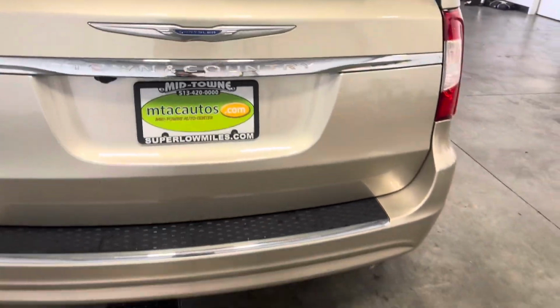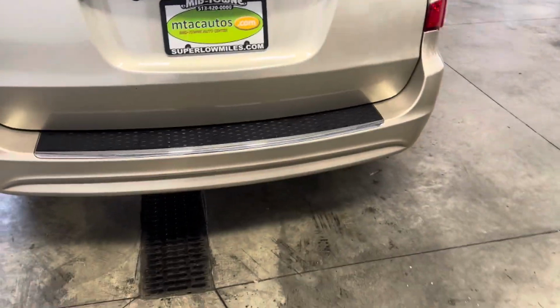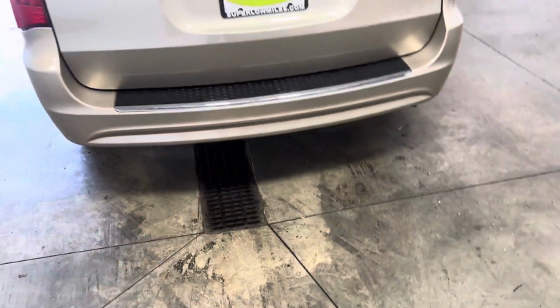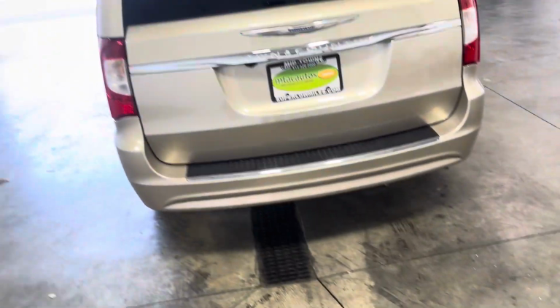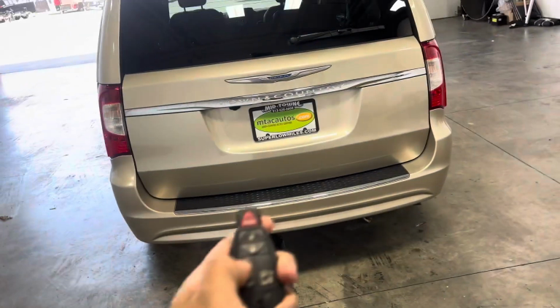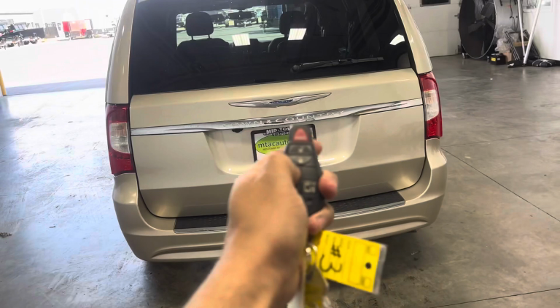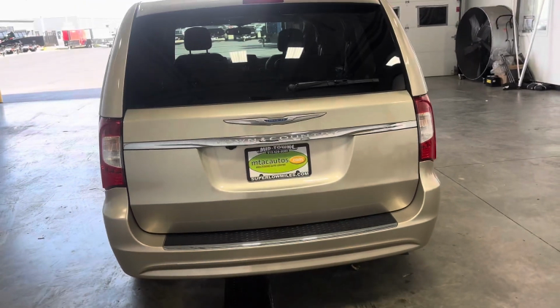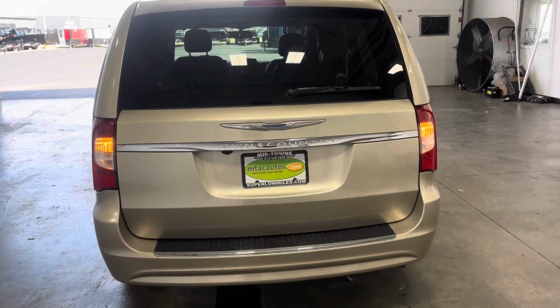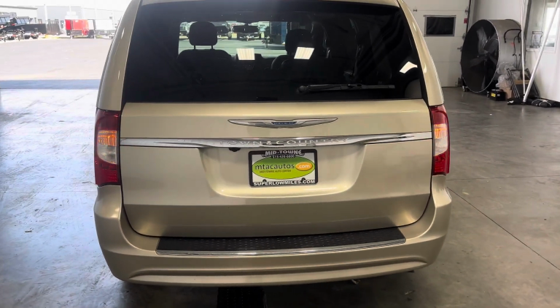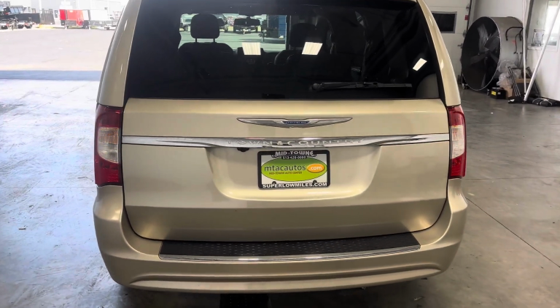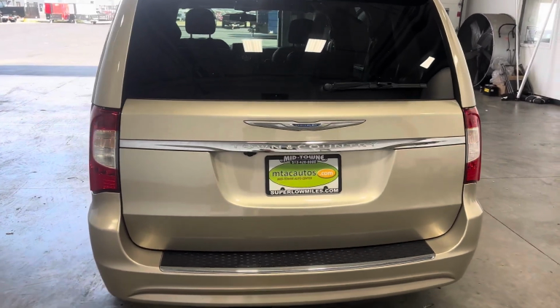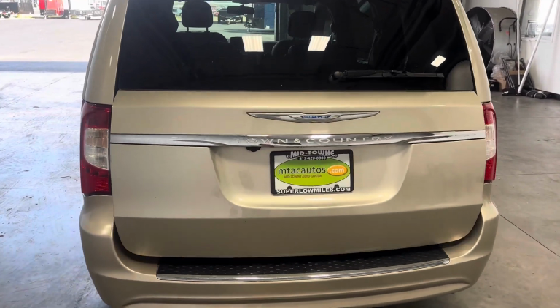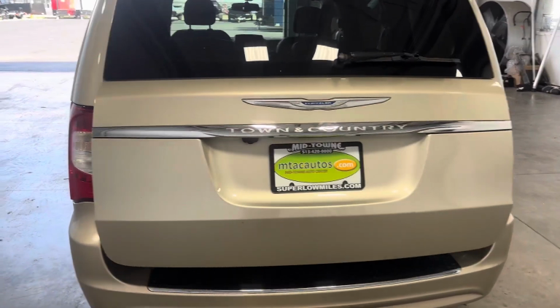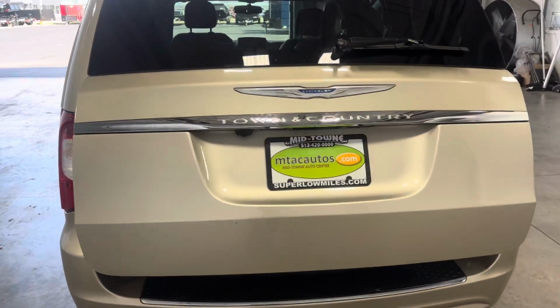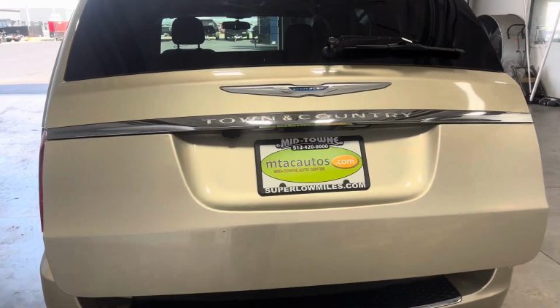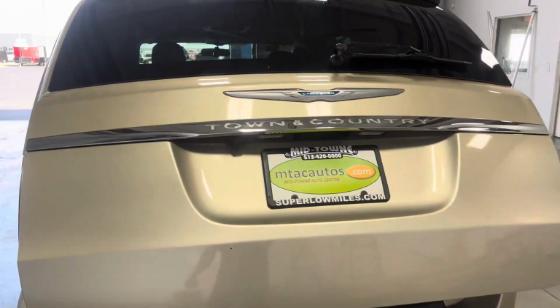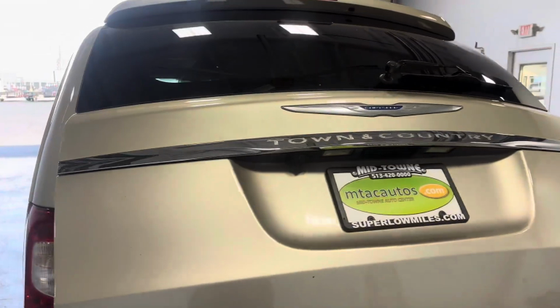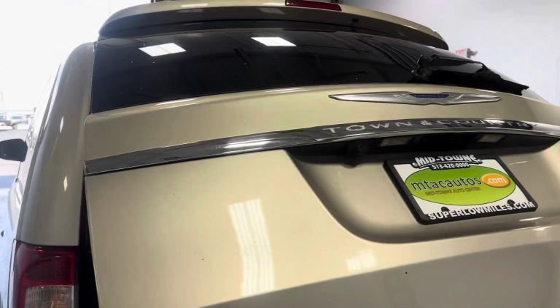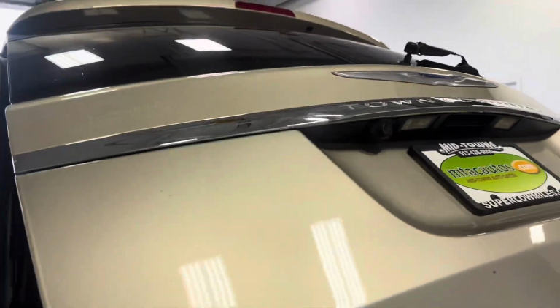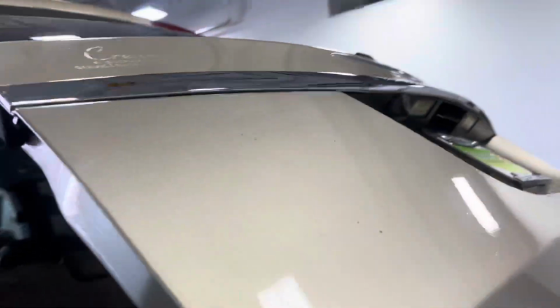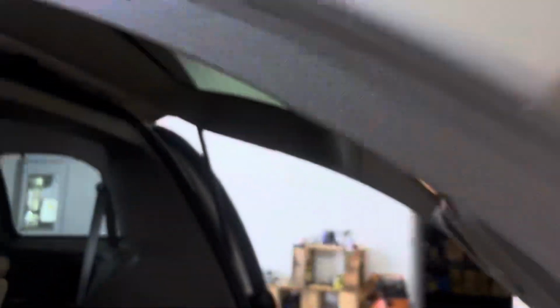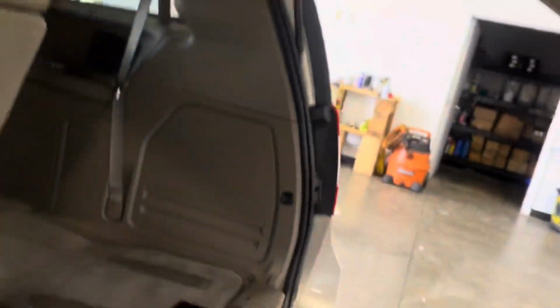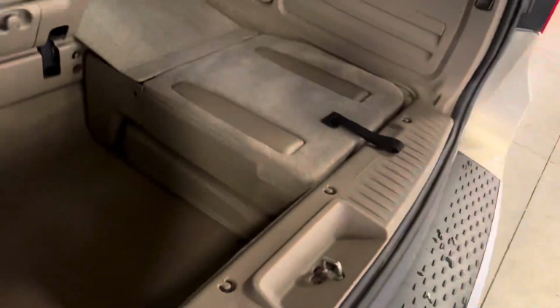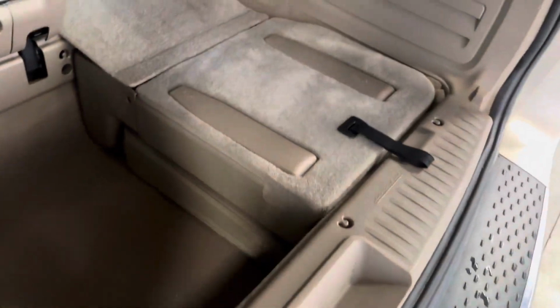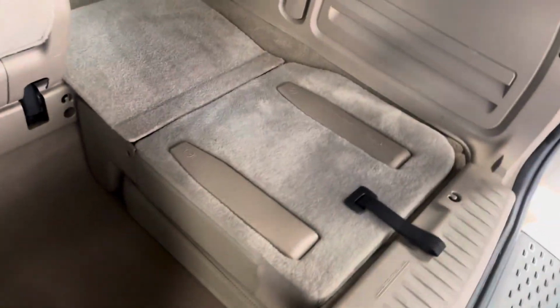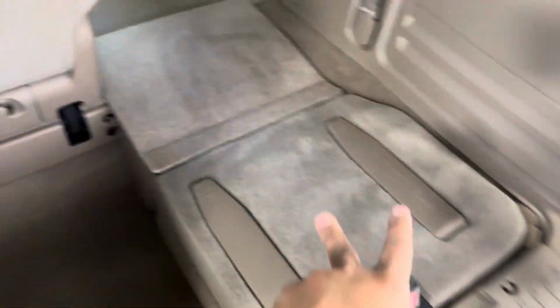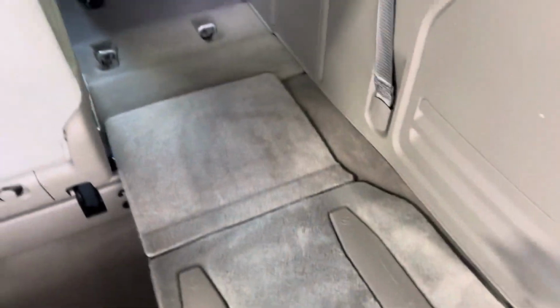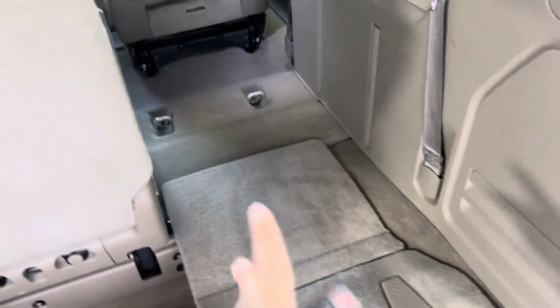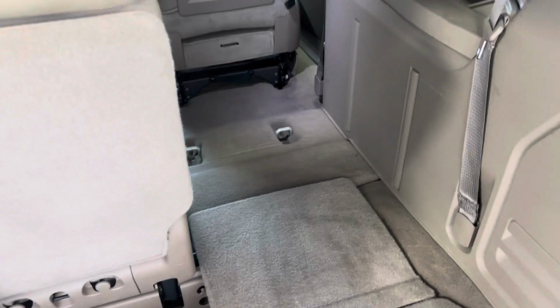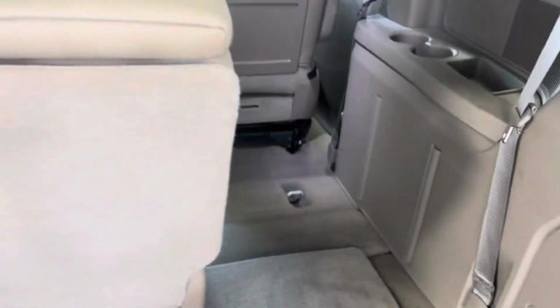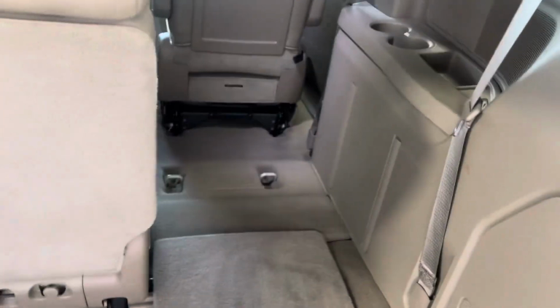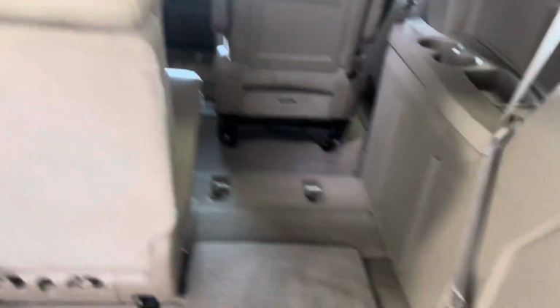You can also open up your trunk with your key fob, which is really nice, and you can also close it. Let me just show you guys the space you can get on the inside. I got this seat stowed down as you can see — looks really clean.